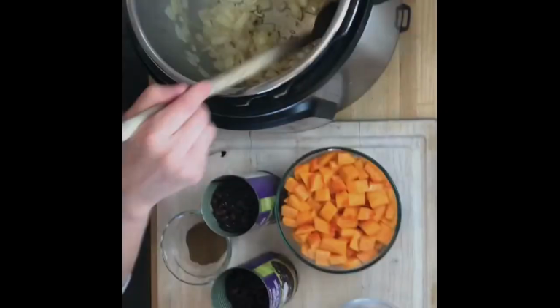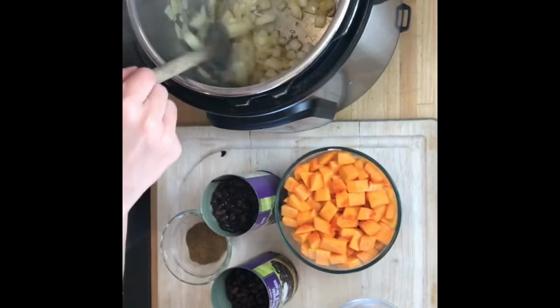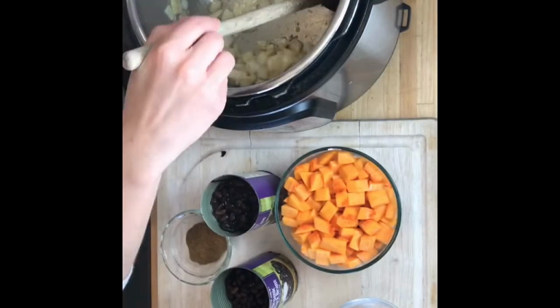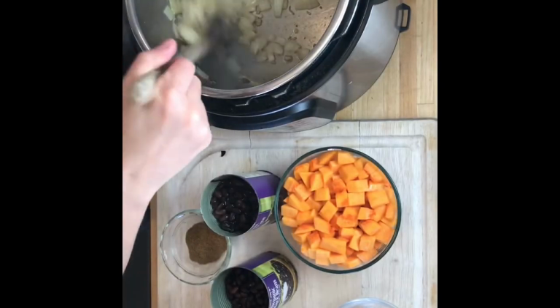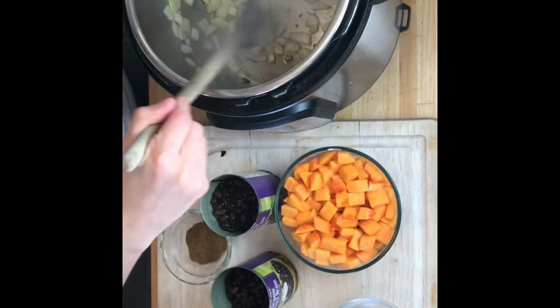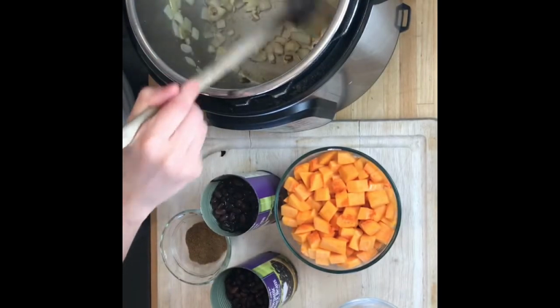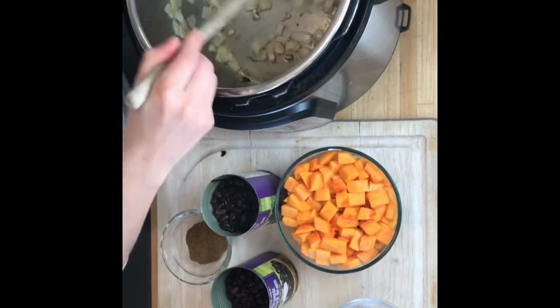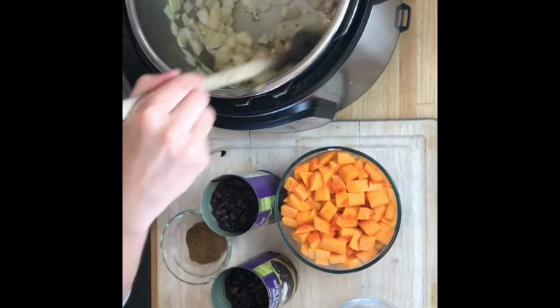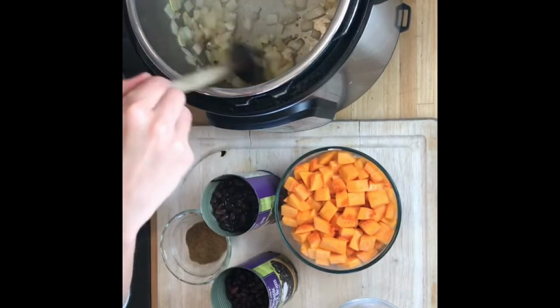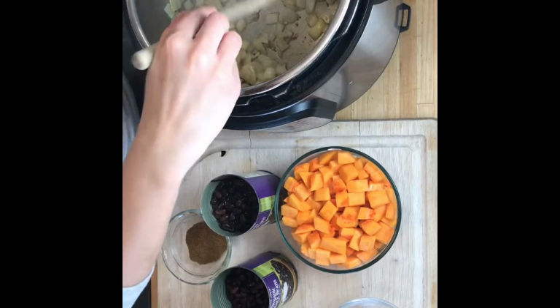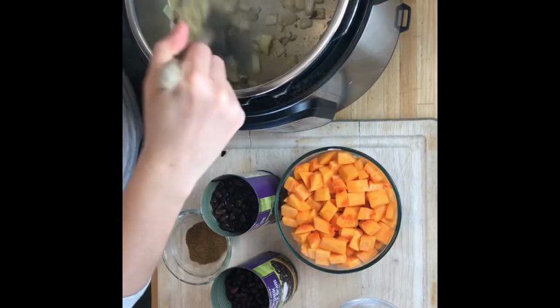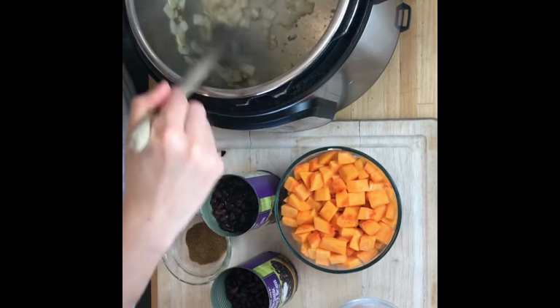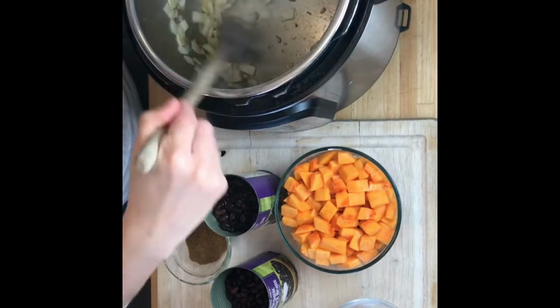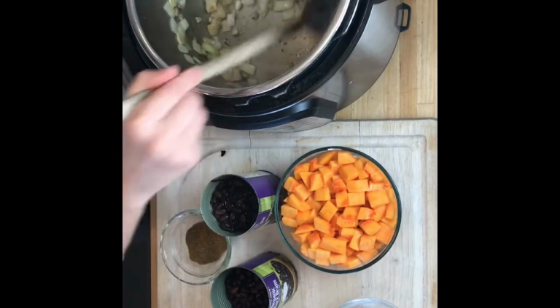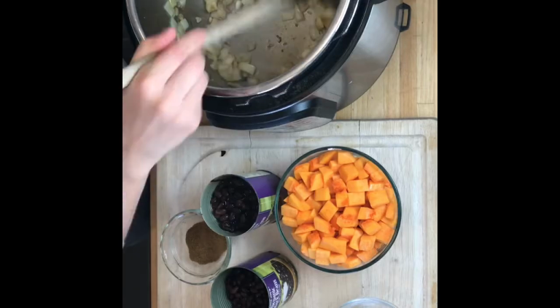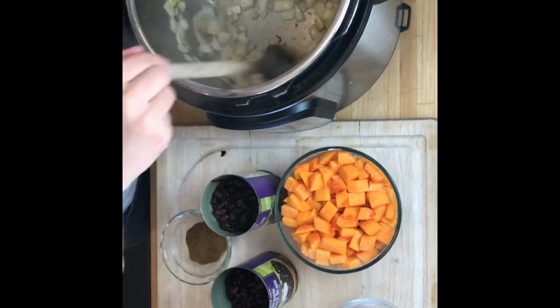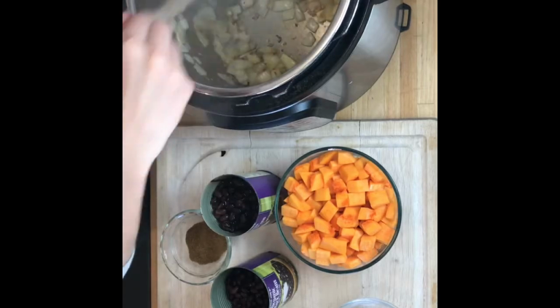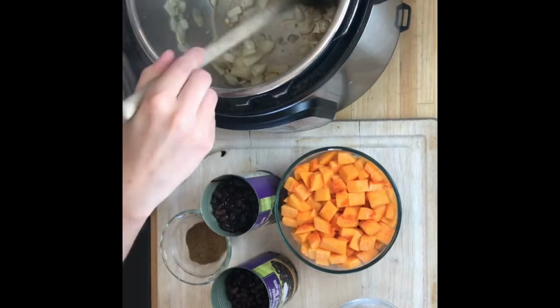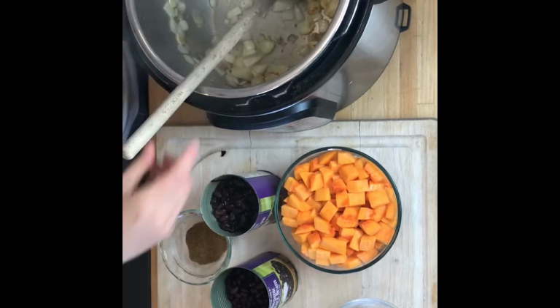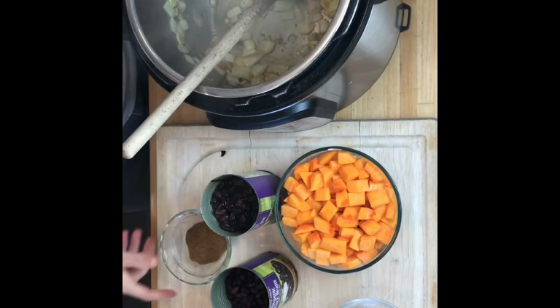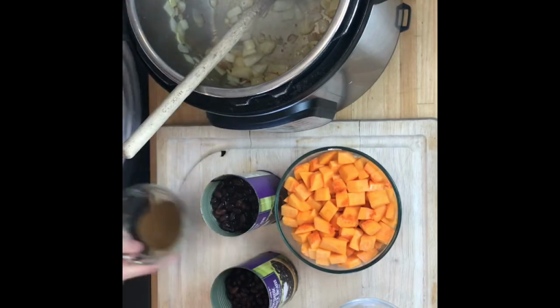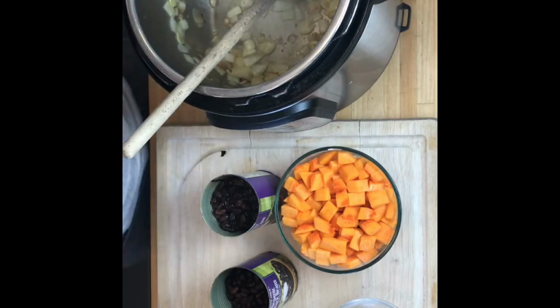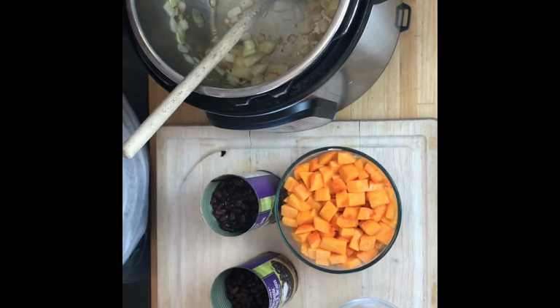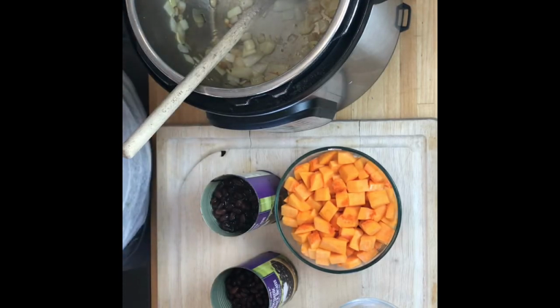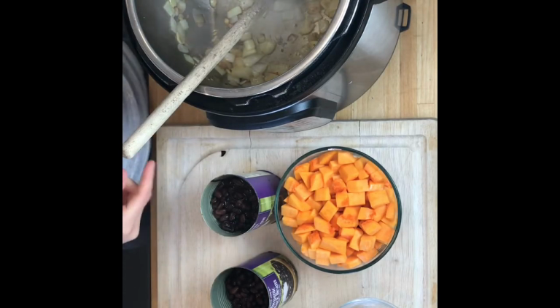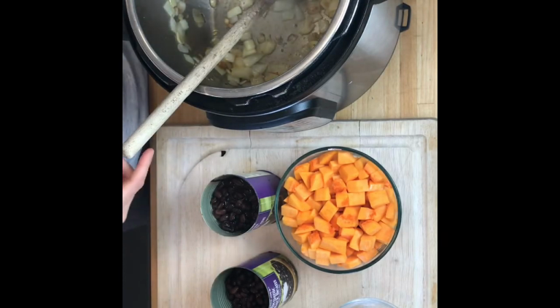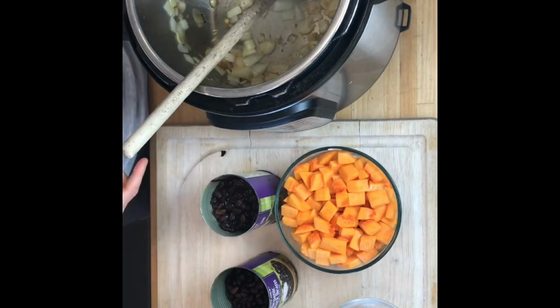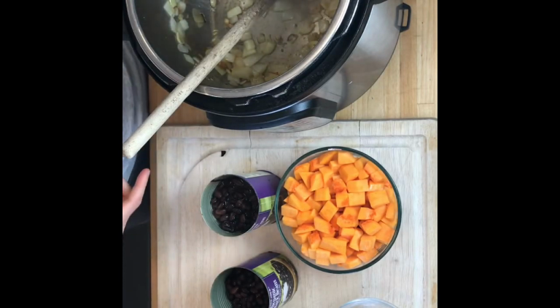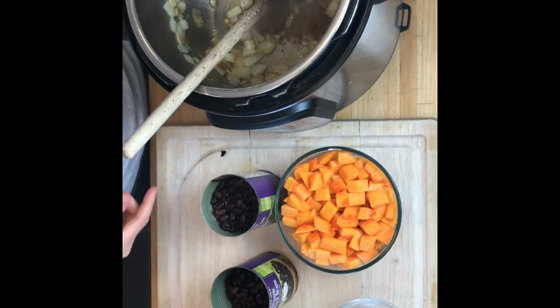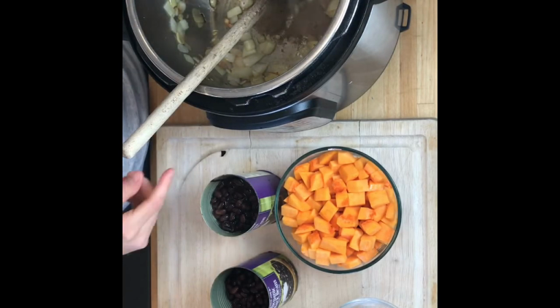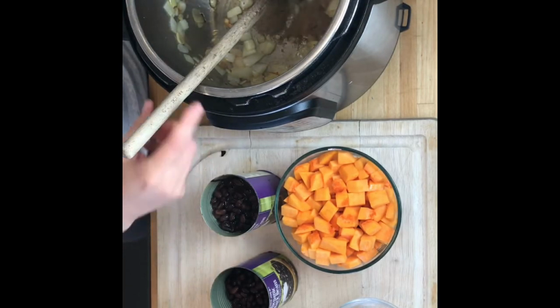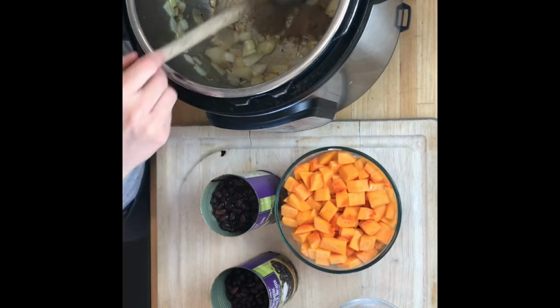The onions and garlic are translucent and they're browning a little bit, and now I'm going to add a tablespoon of ground cumin.